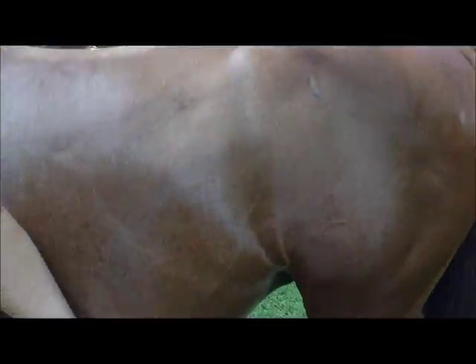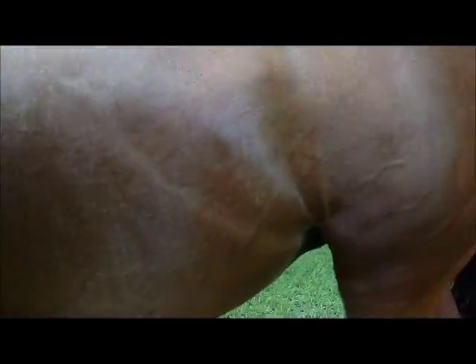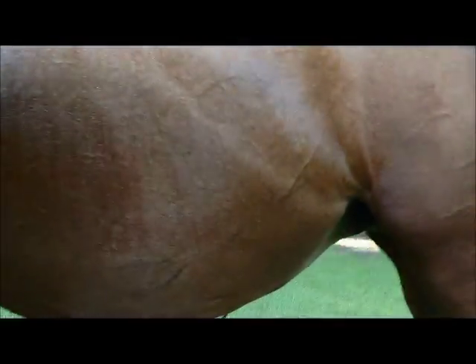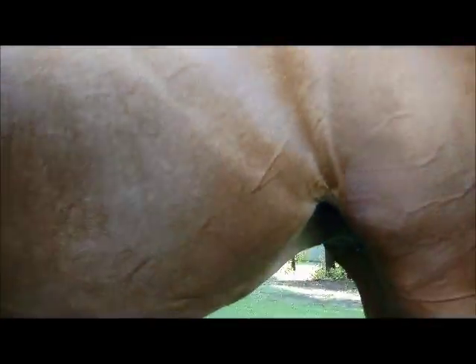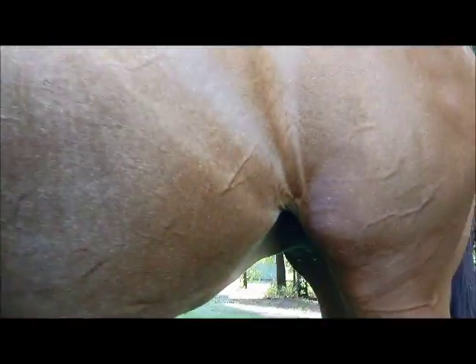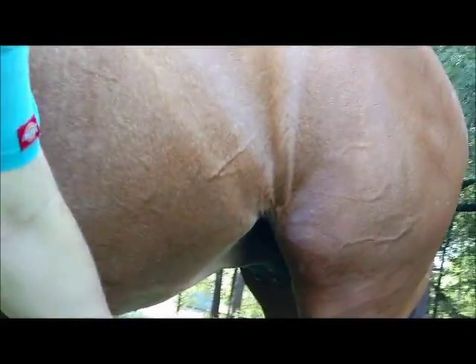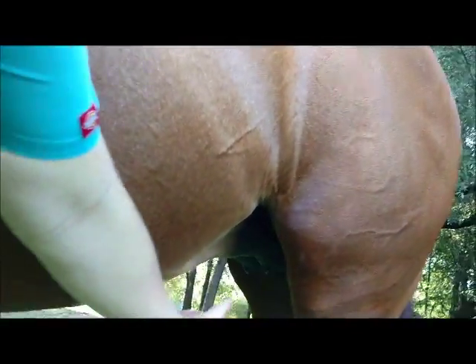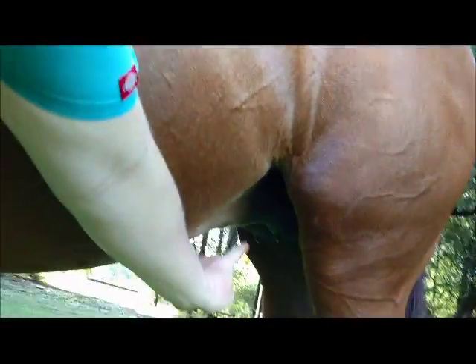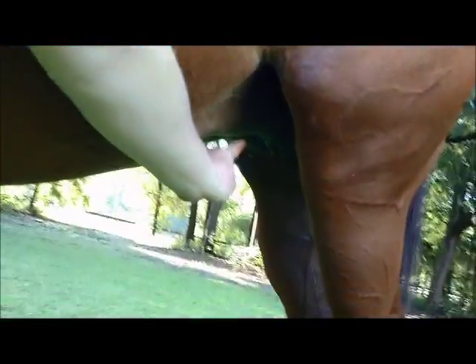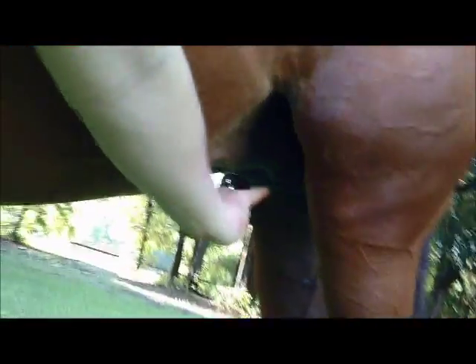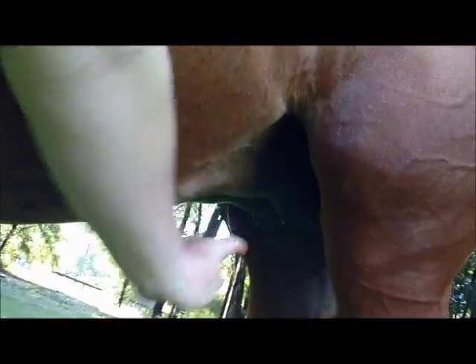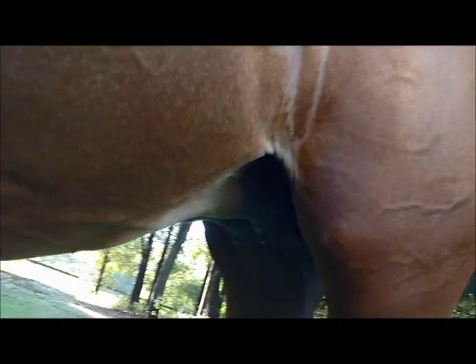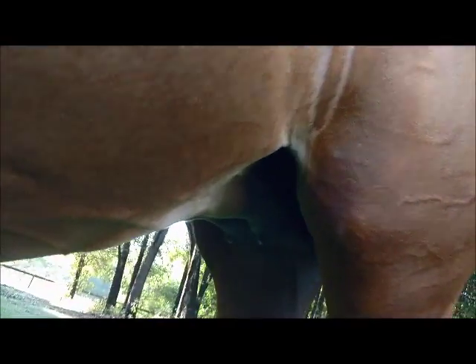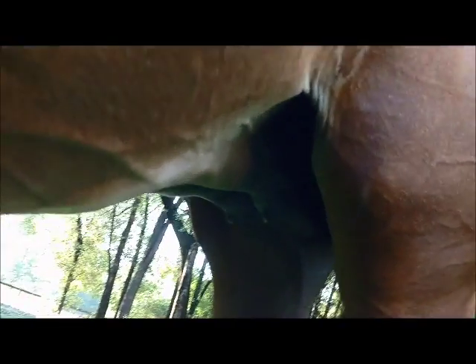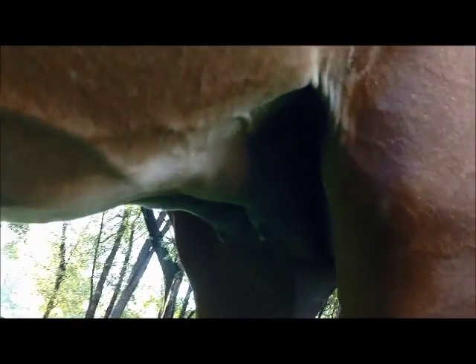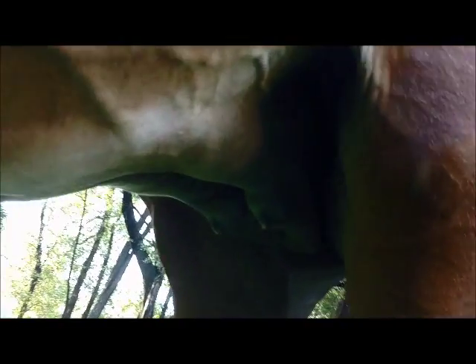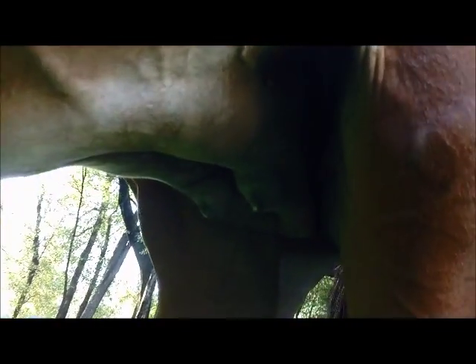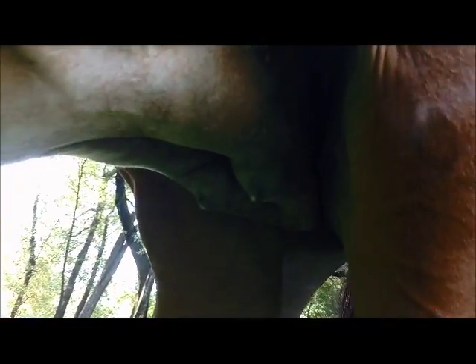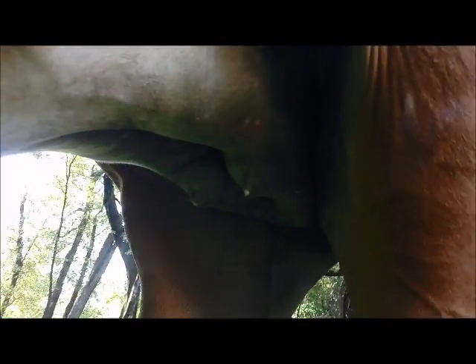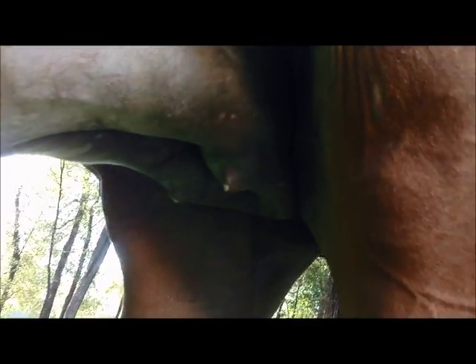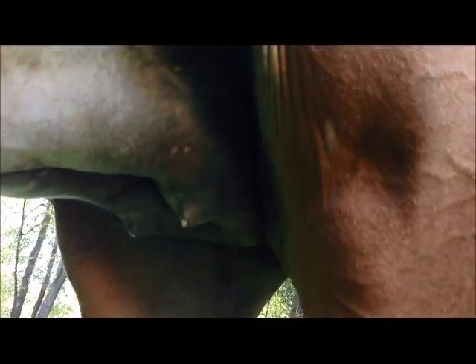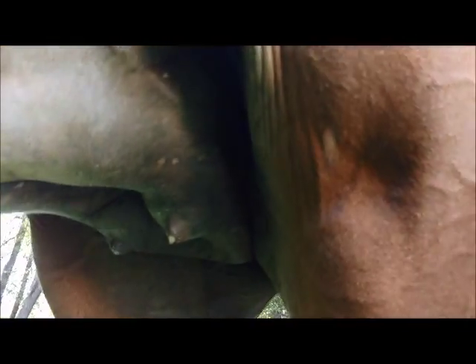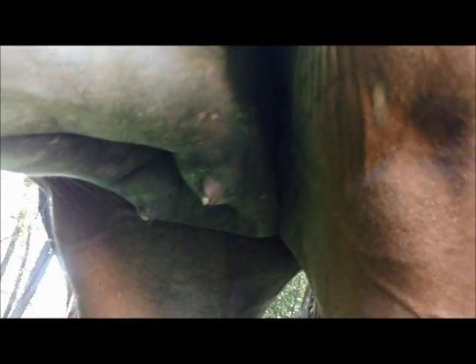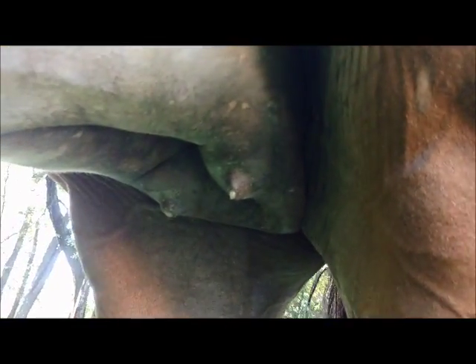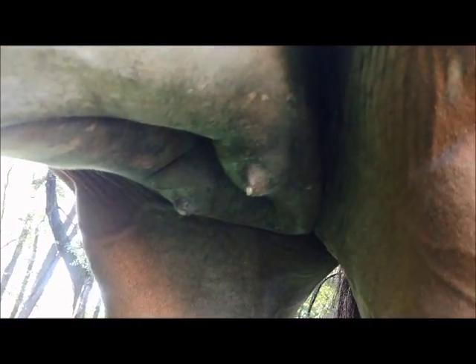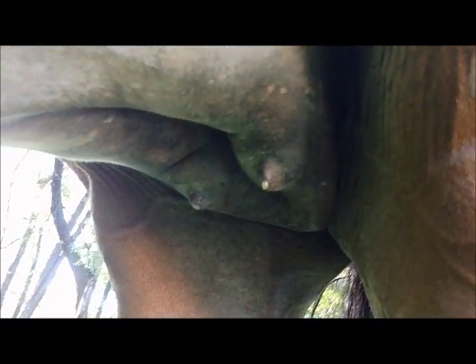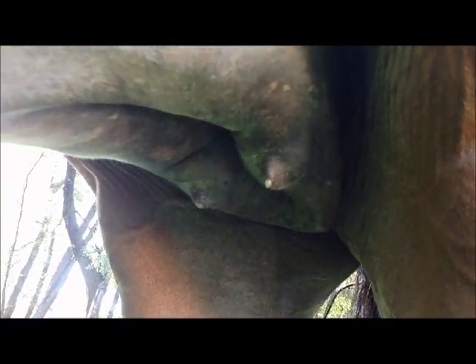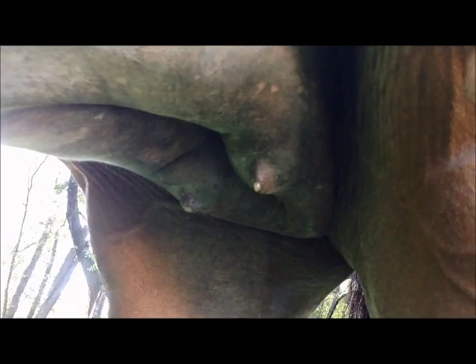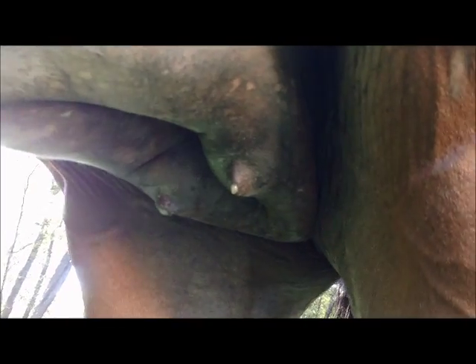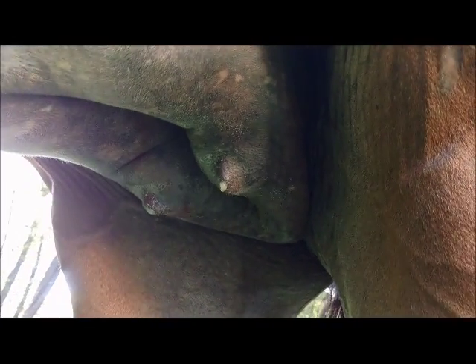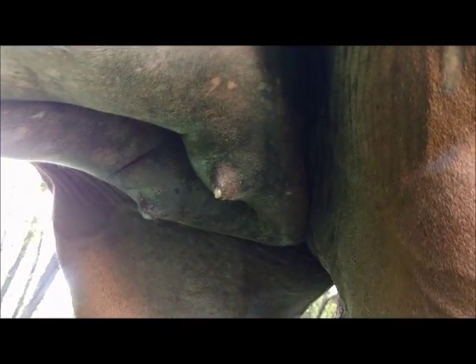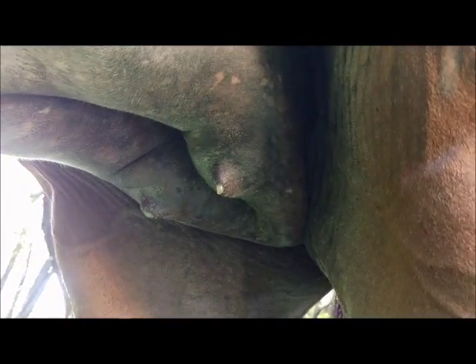Underneath here we have wax on the teats. That is leaking colostrum, and it solidifies a little bit — we call that wax.